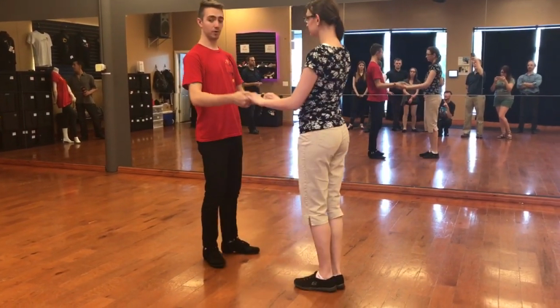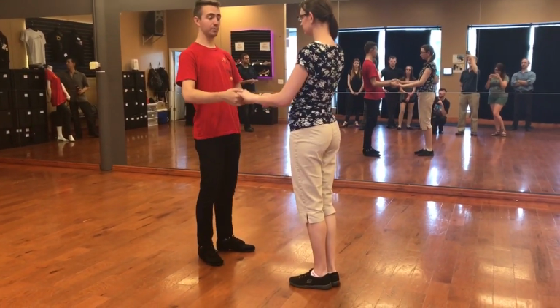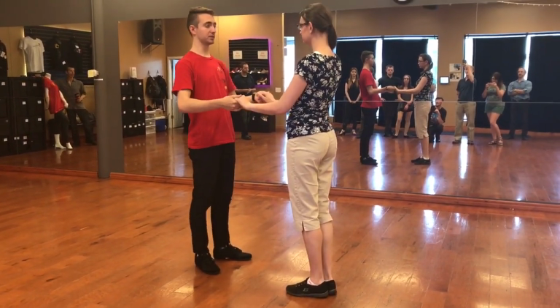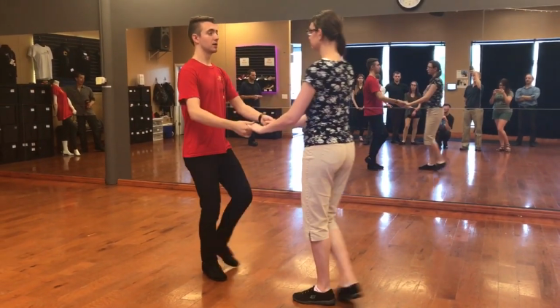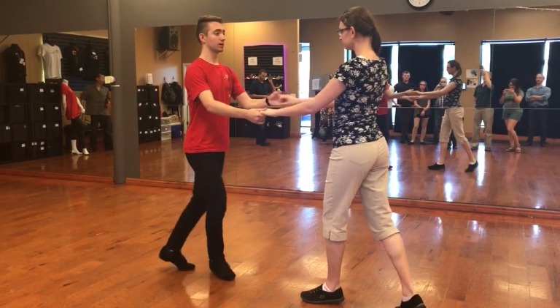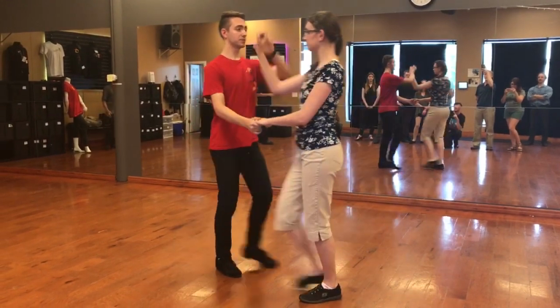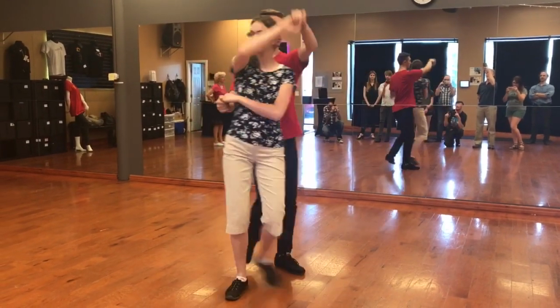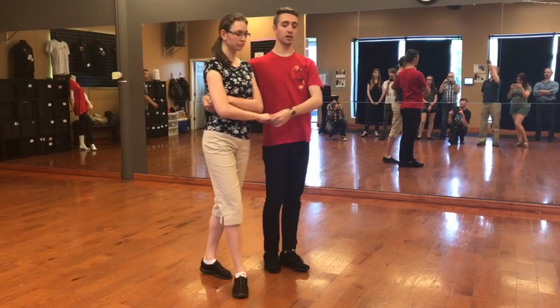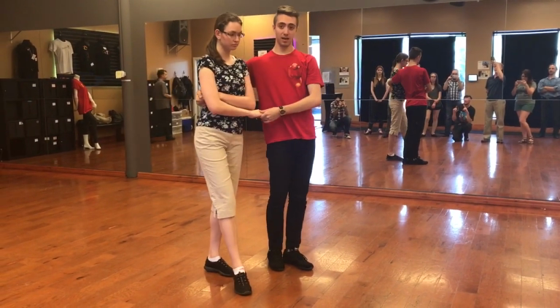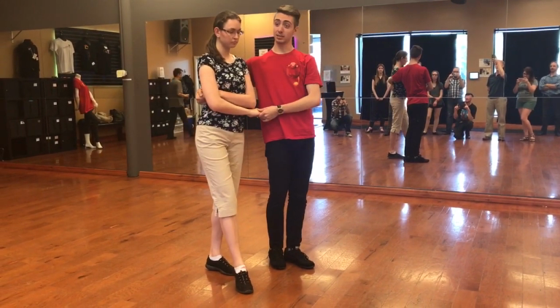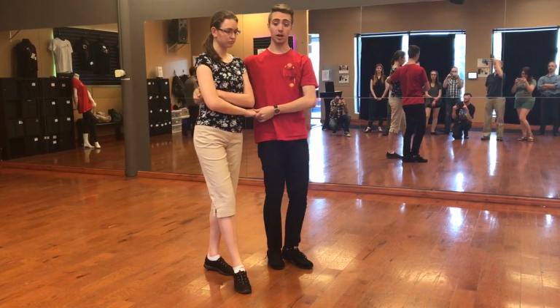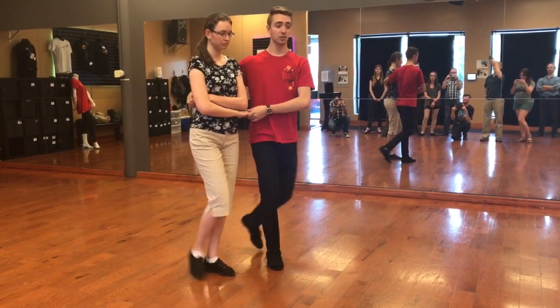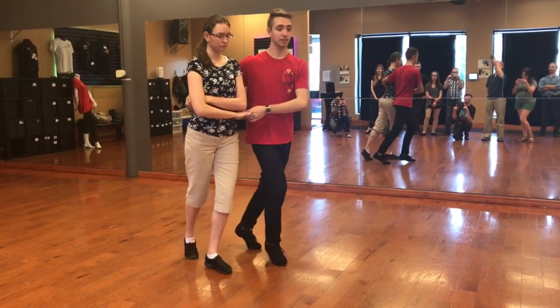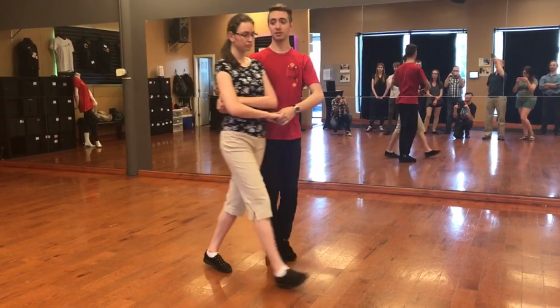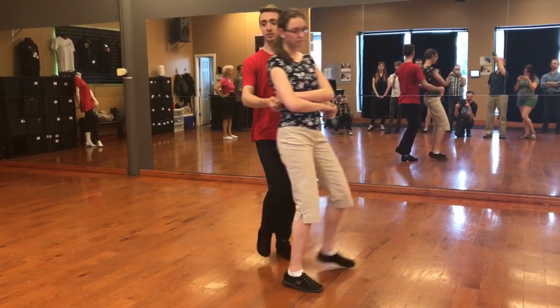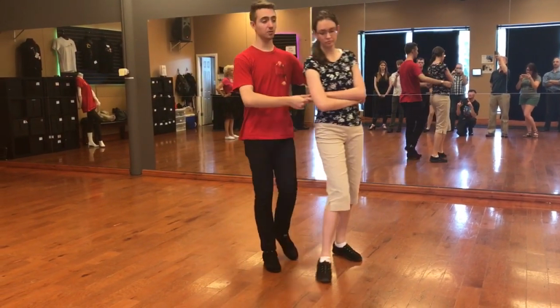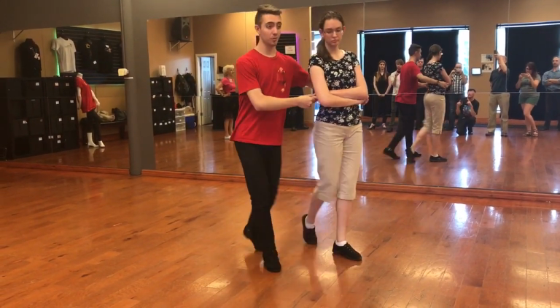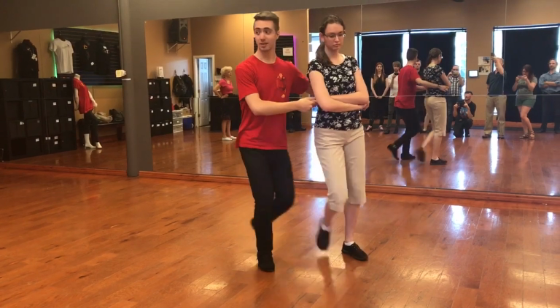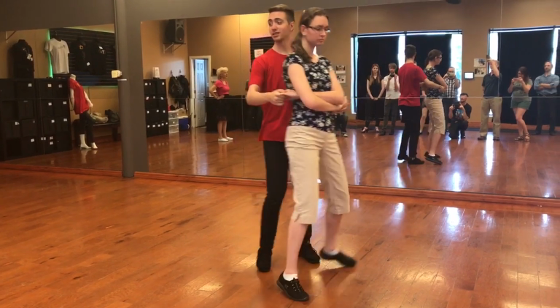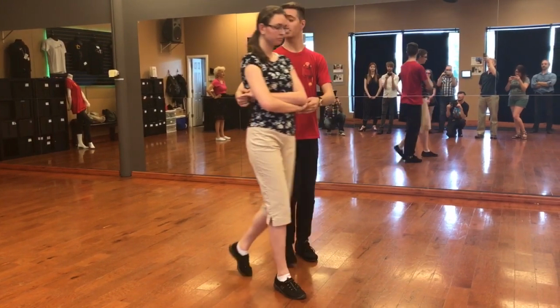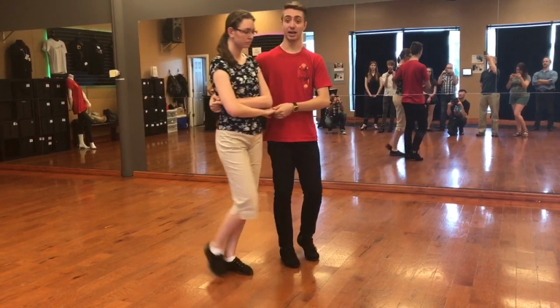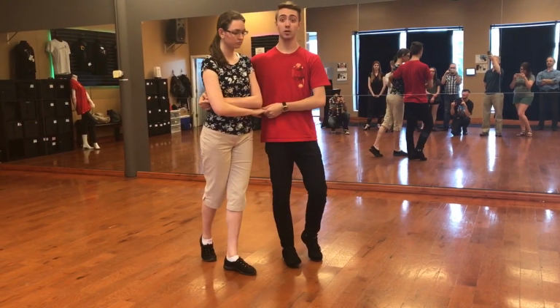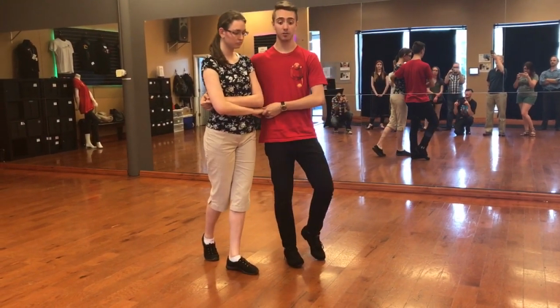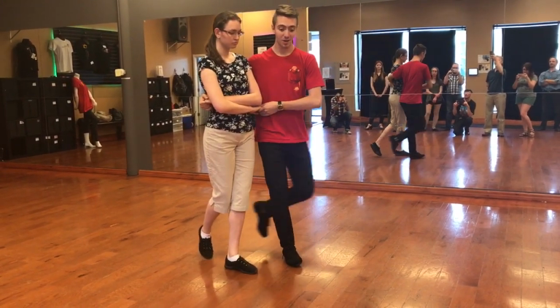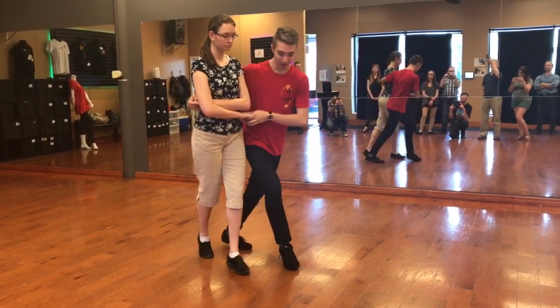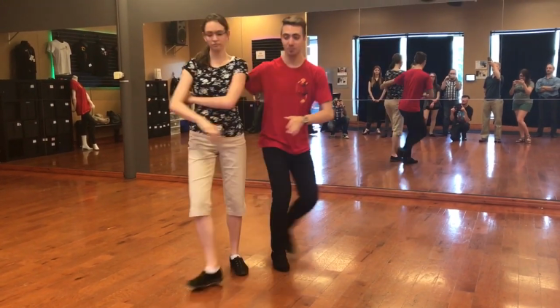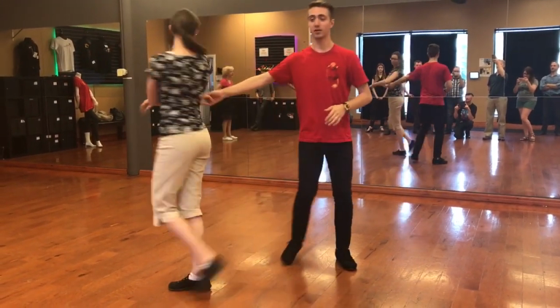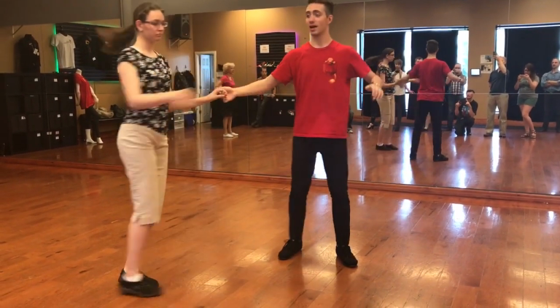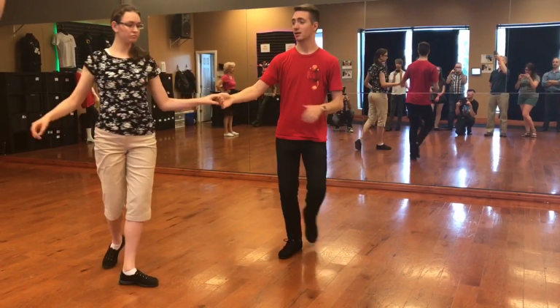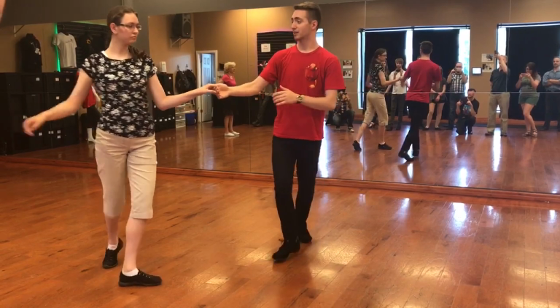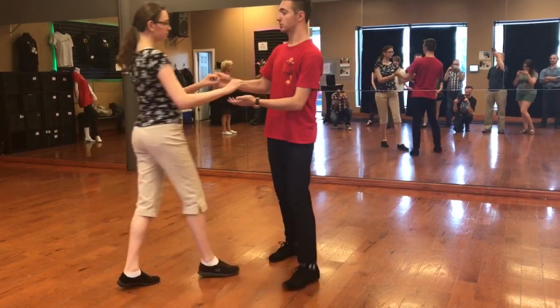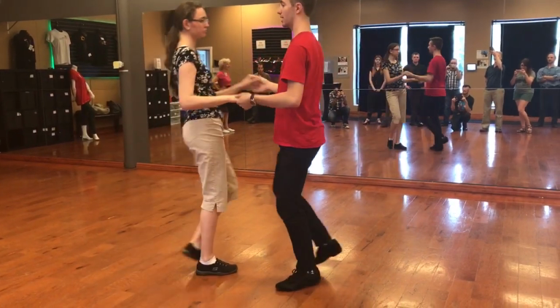I'm going to hold on to both hands. Rock, step, slow, slow — I can send her across. Rock, step, slow, slow. Rock, step, send her back. I can roll her out. Rock, step, roll her out. Back to two hands.